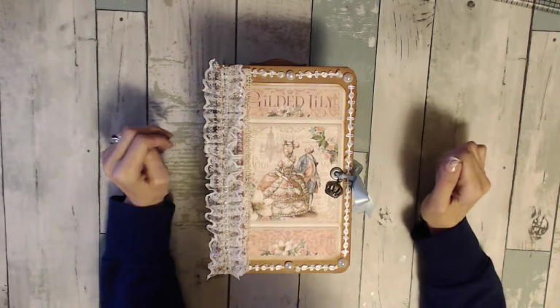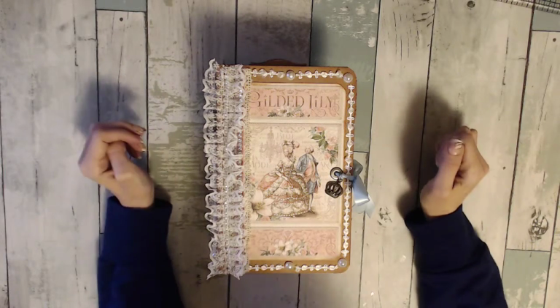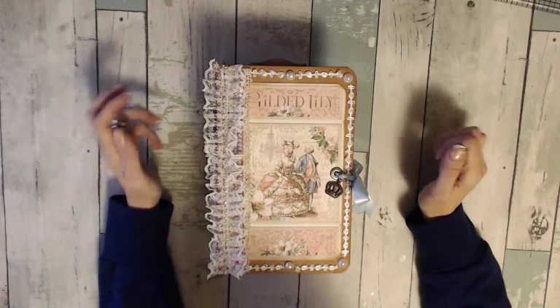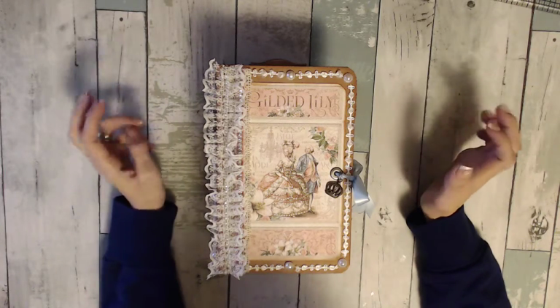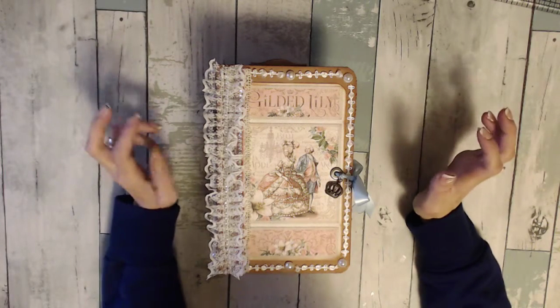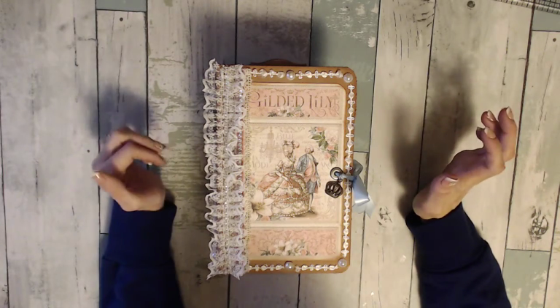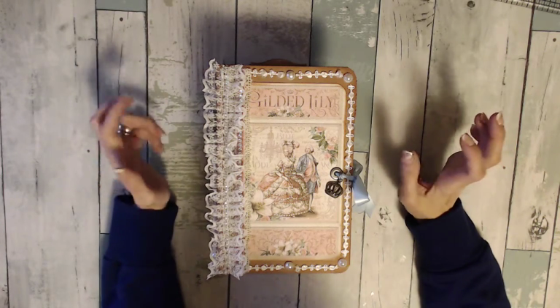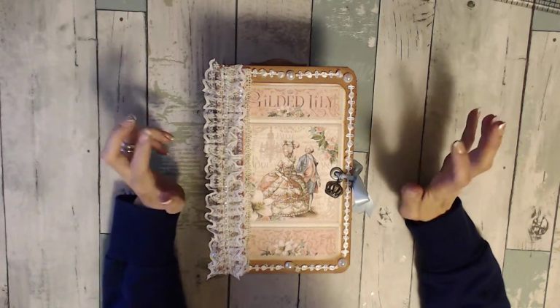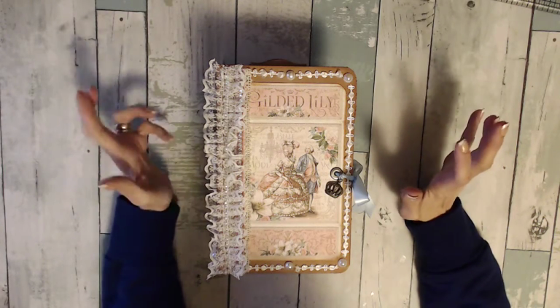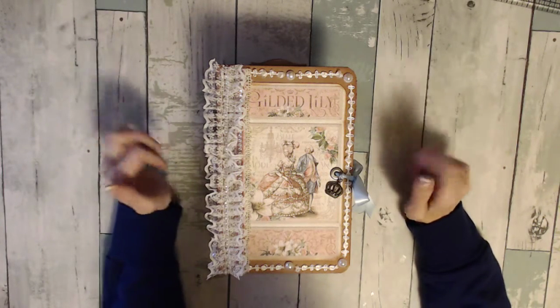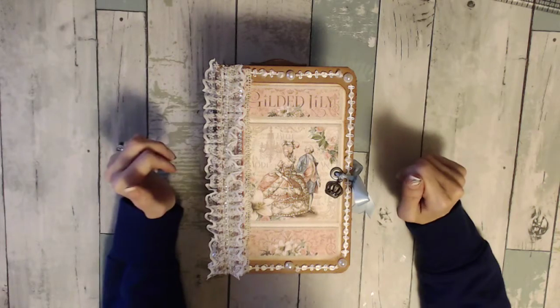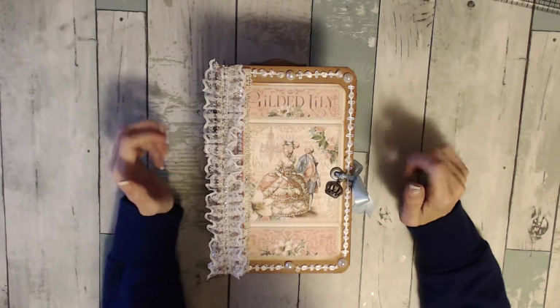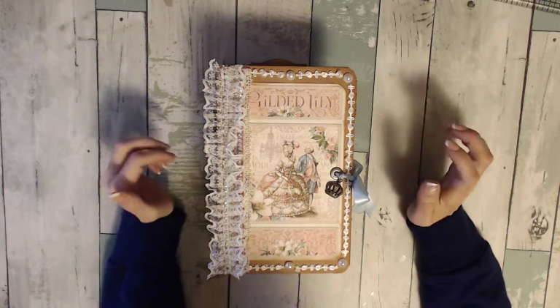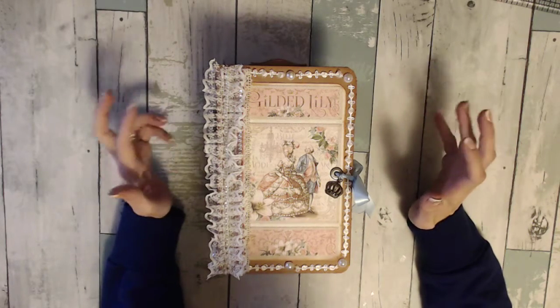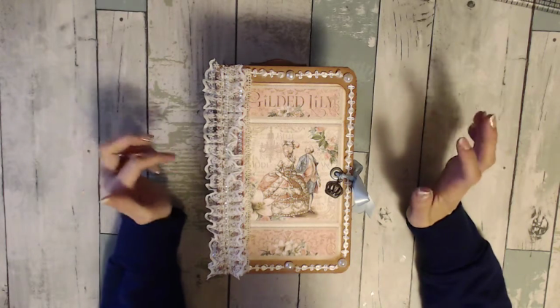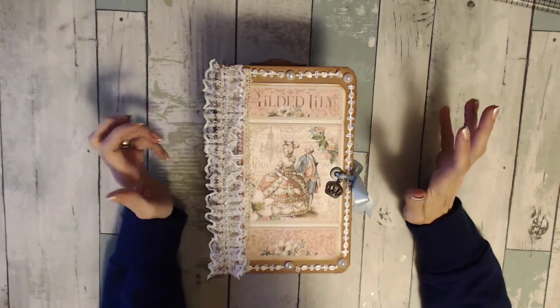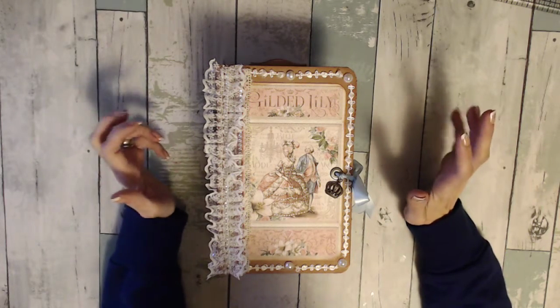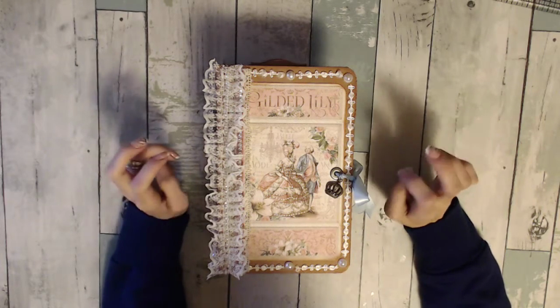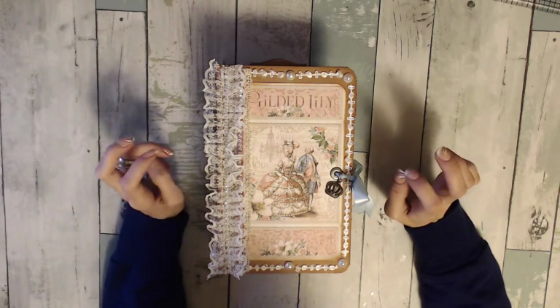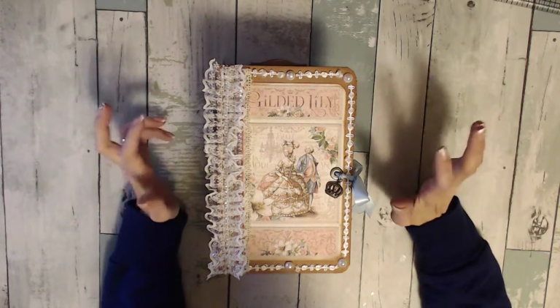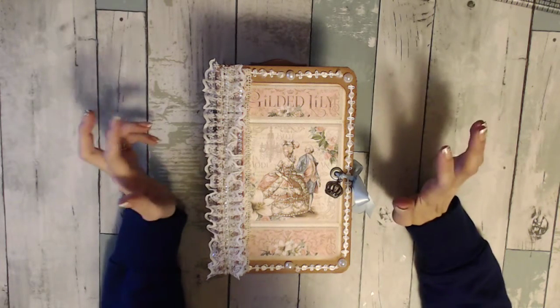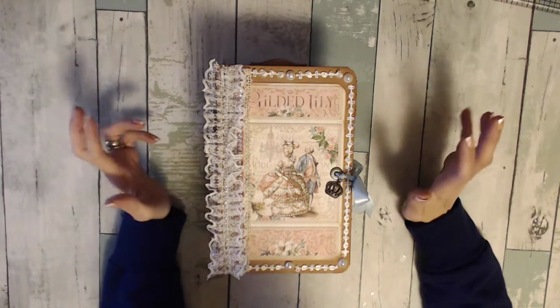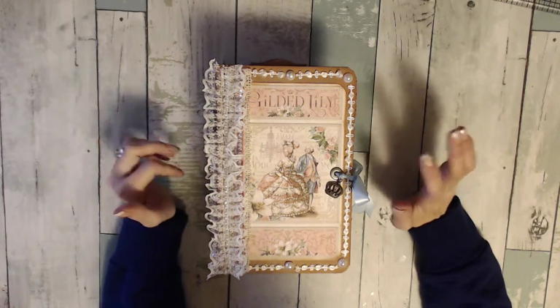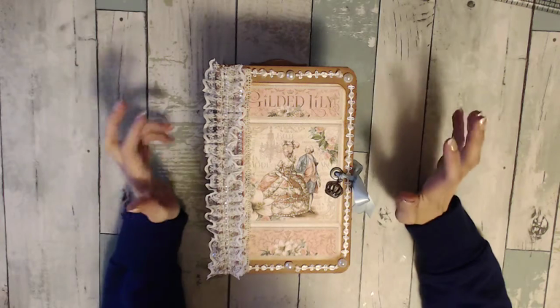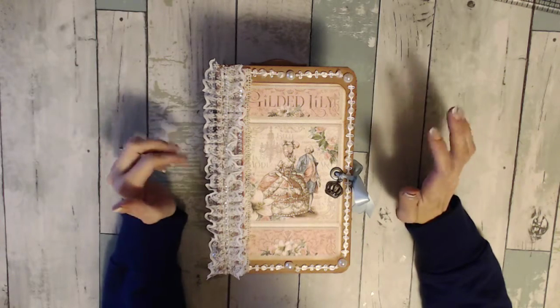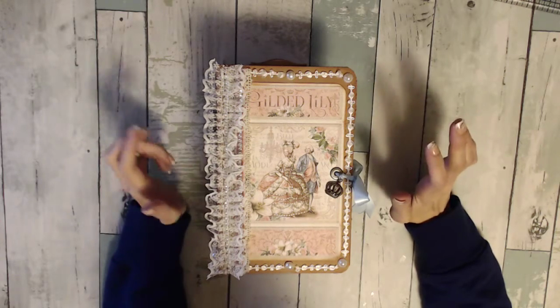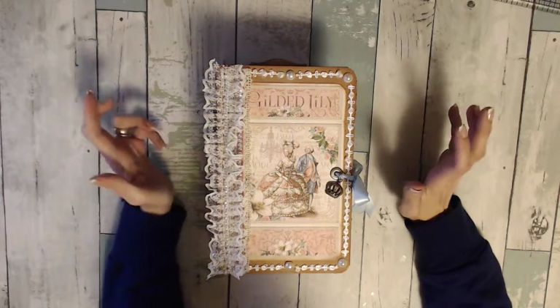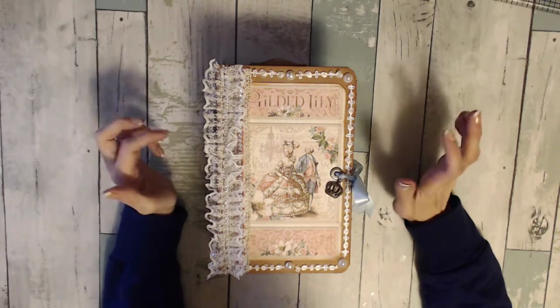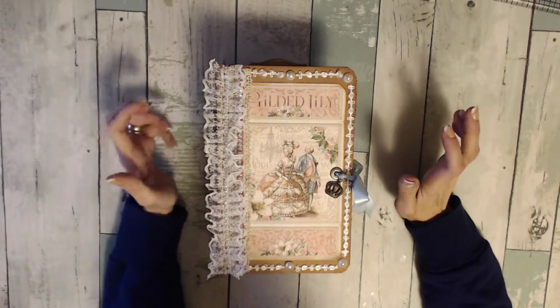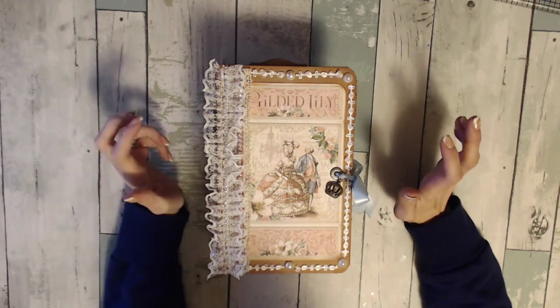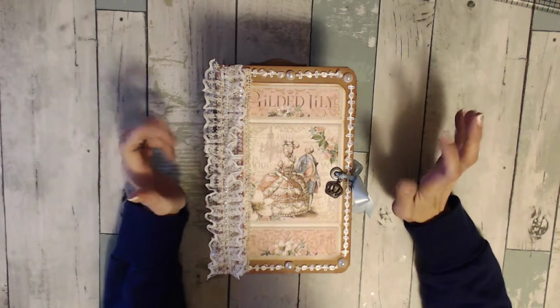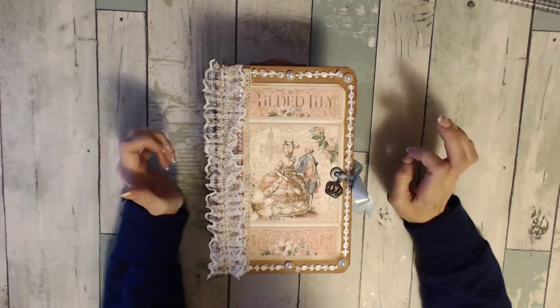Hi, it's Sarah. I'm back to share another mini album with you guys. This is a paper bag mini album. I used the Gilded Lily from Graphic 45.